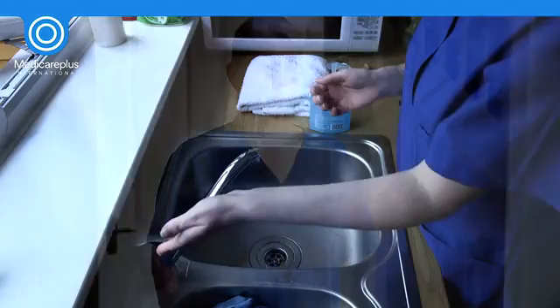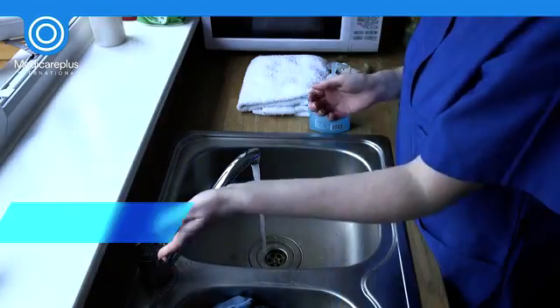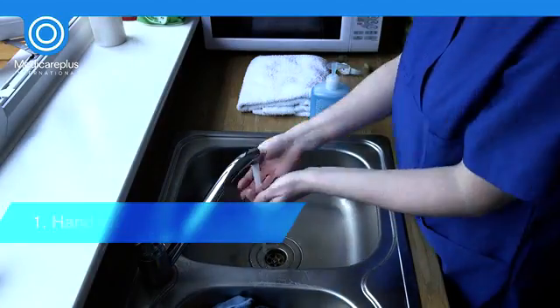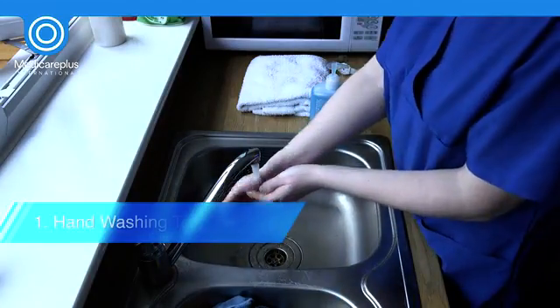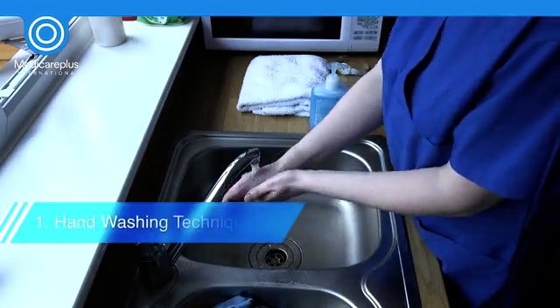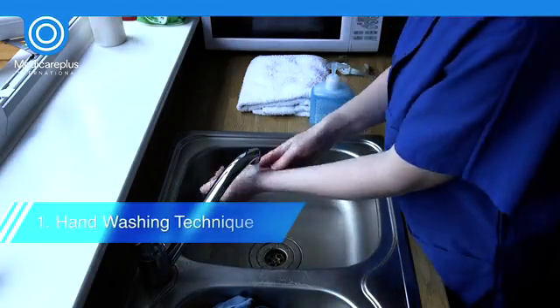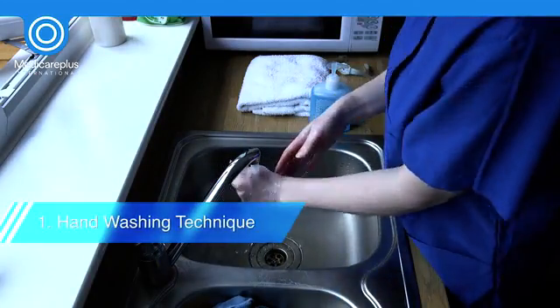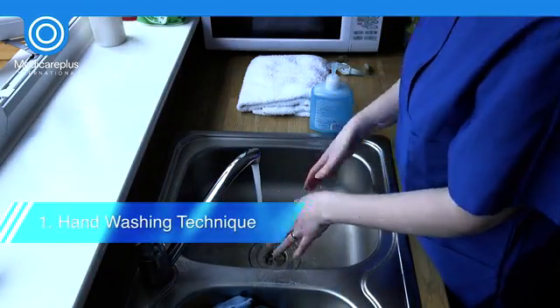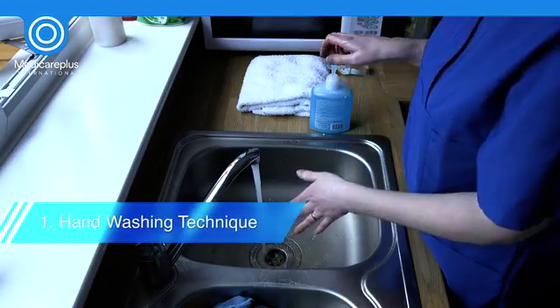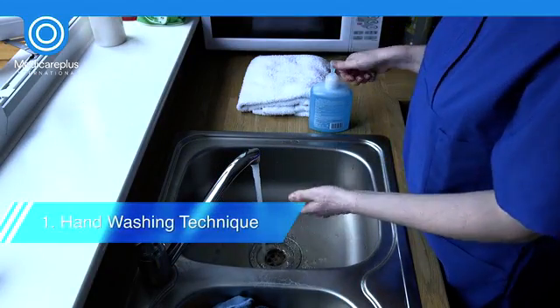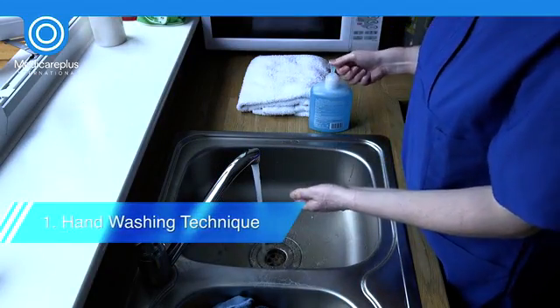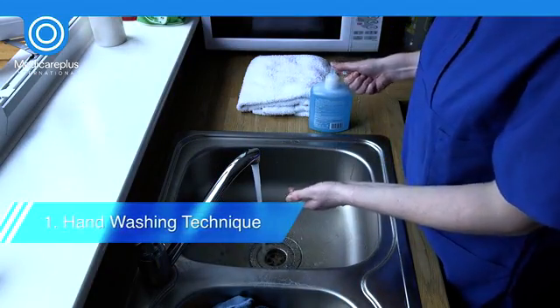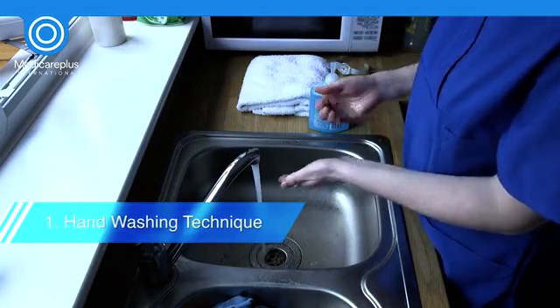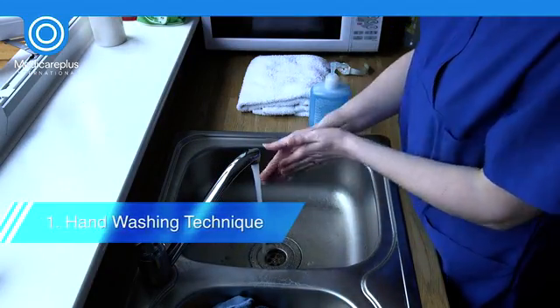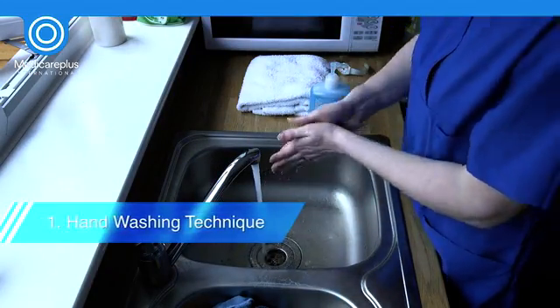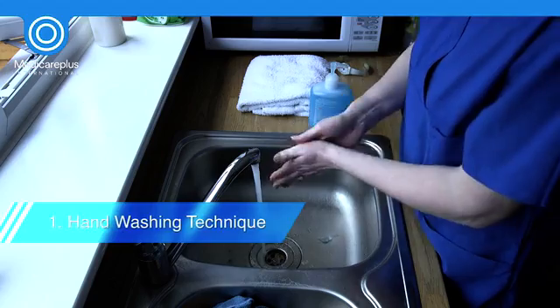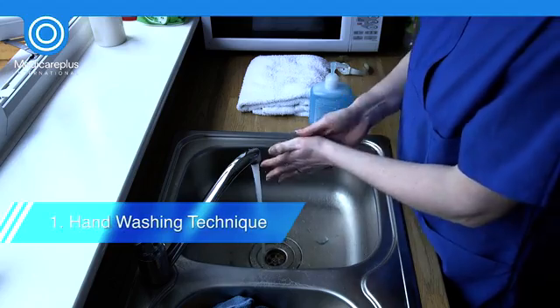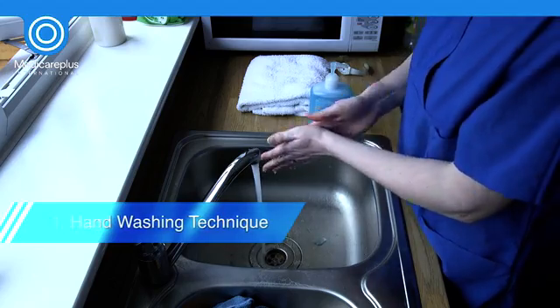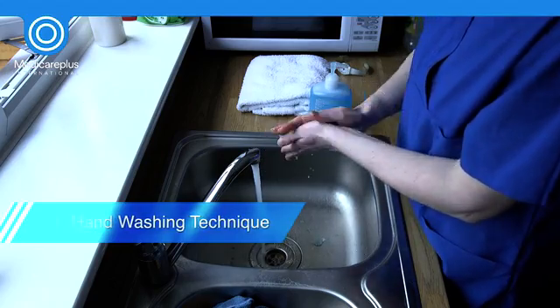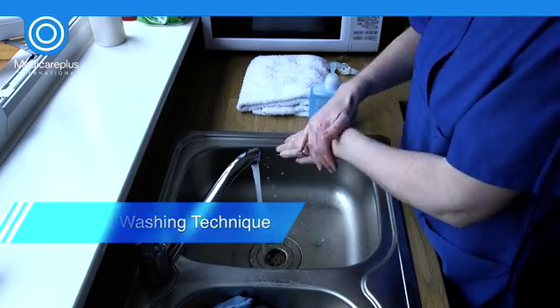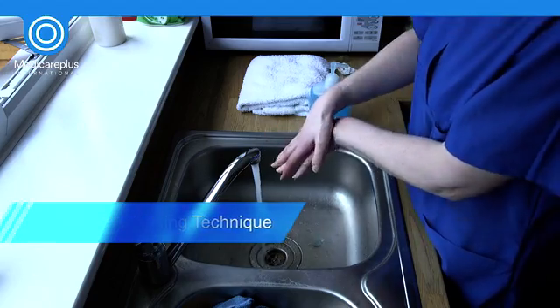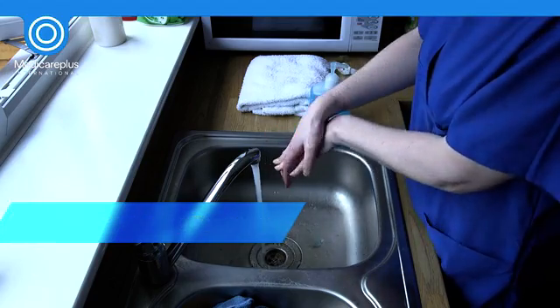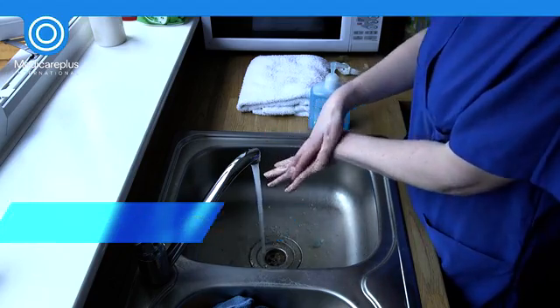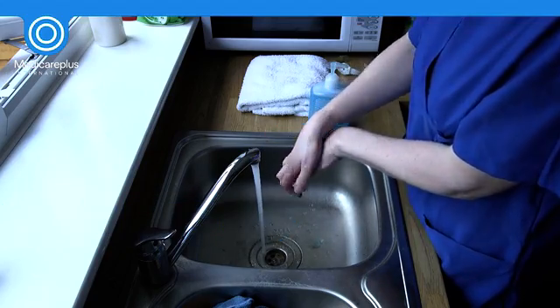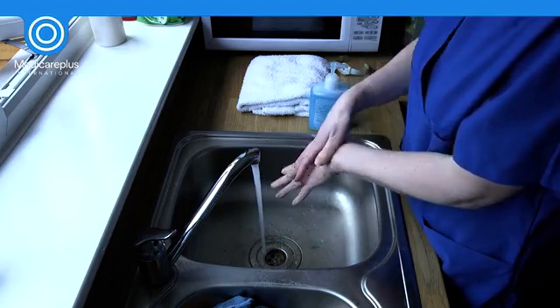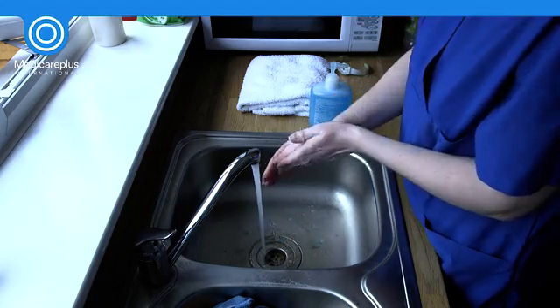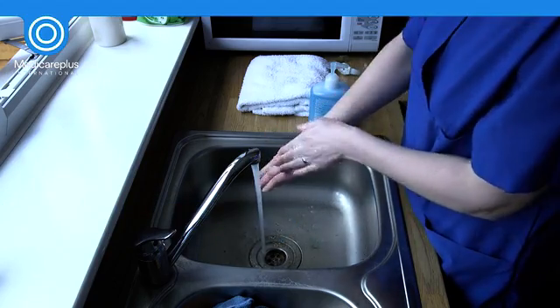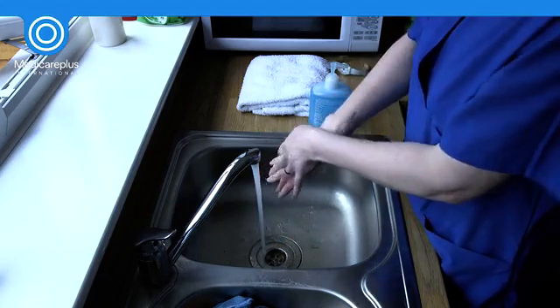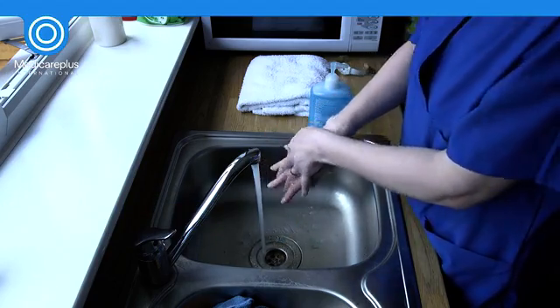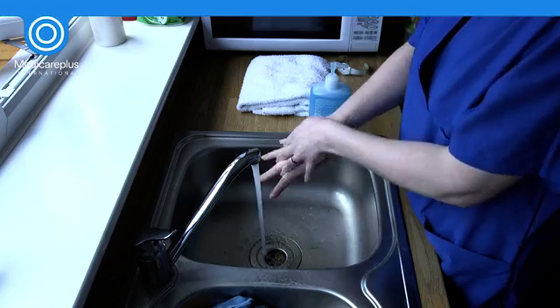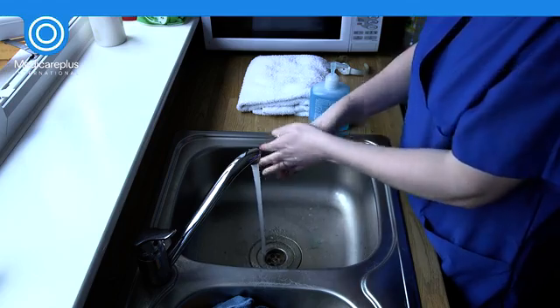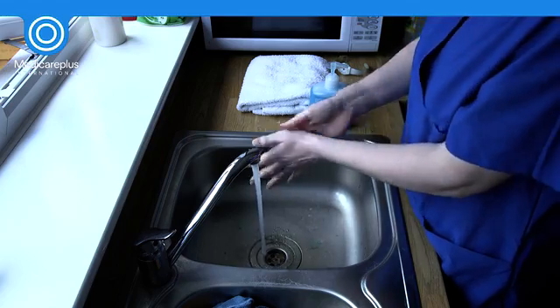To begin, hands should be cleaned thoroughly with liquid soap and water. Hand cleaning wipes and/or alcohol gel can be used if the facilities and environment are not suitable.